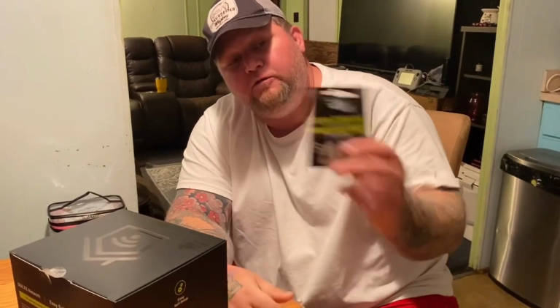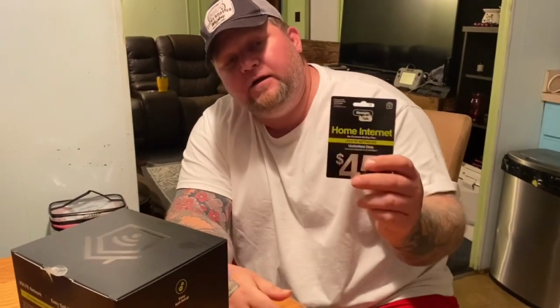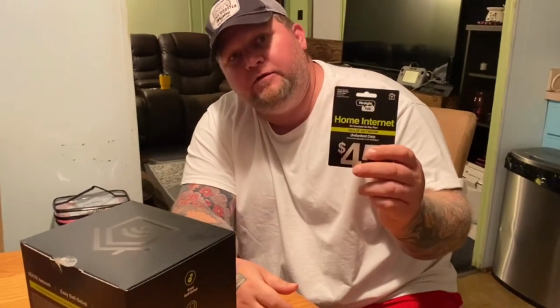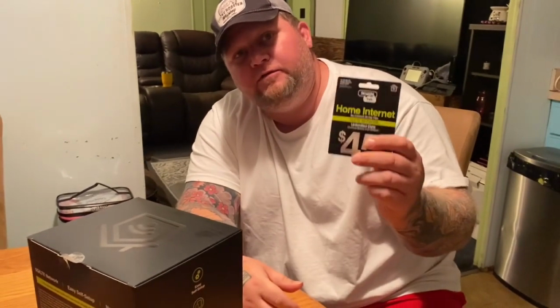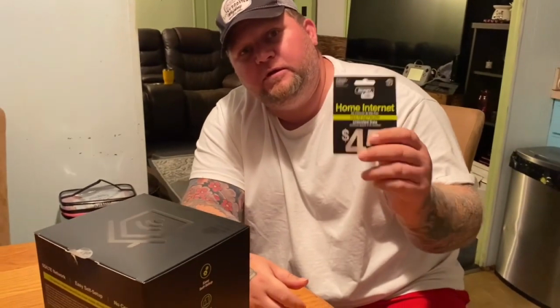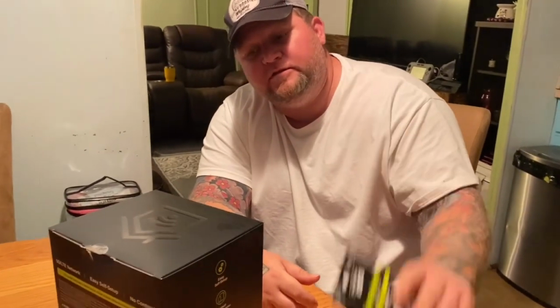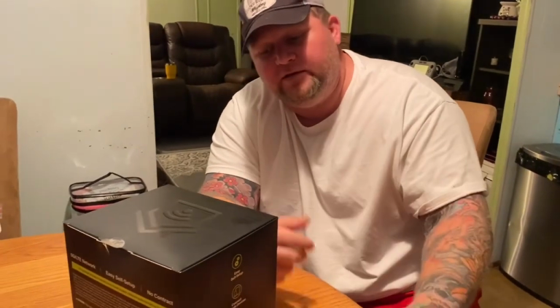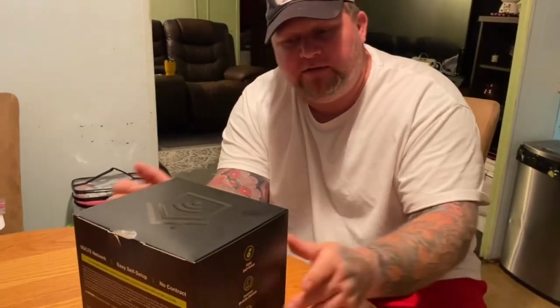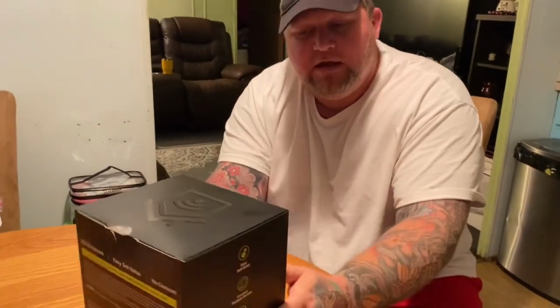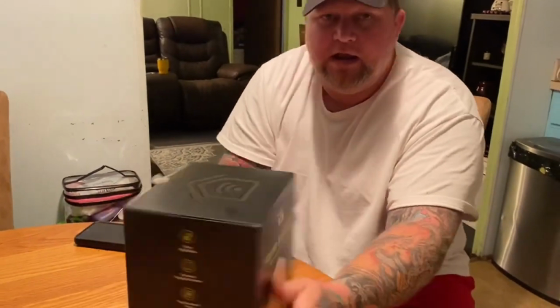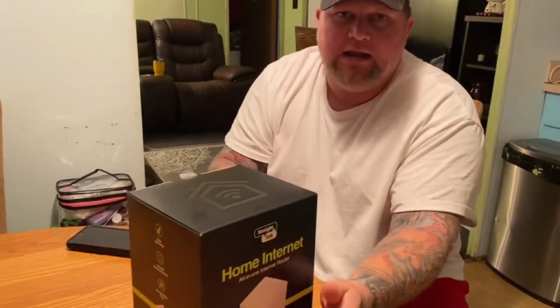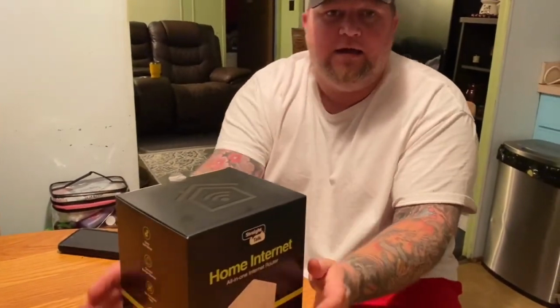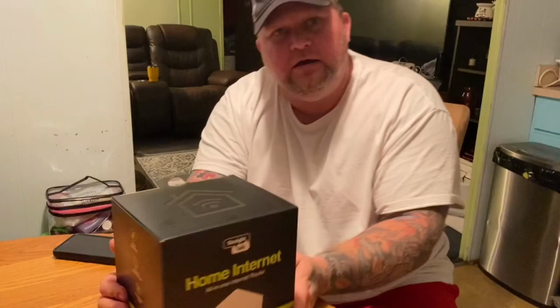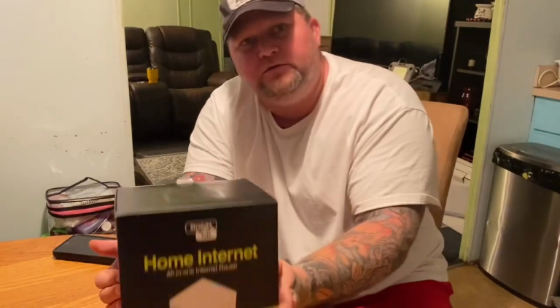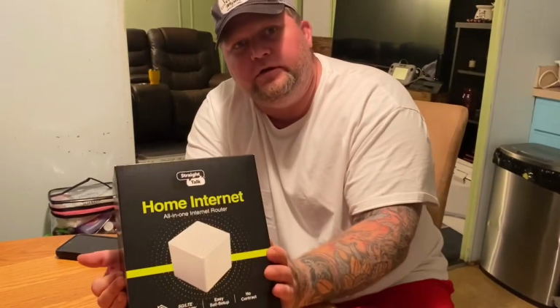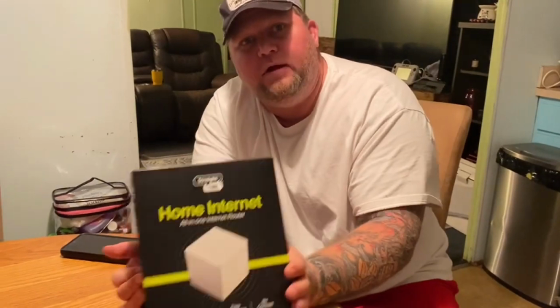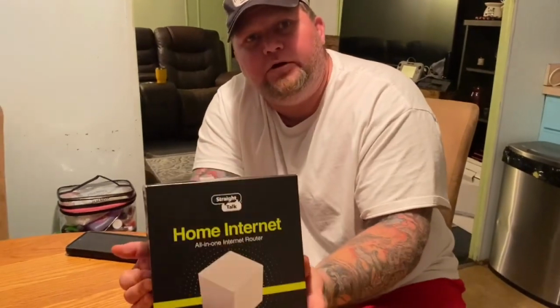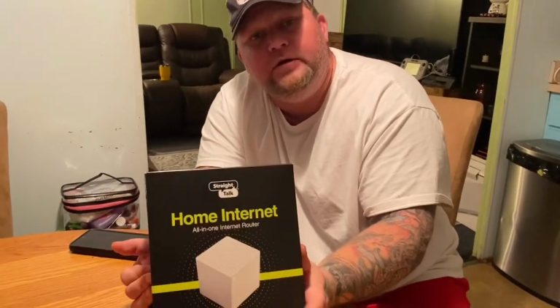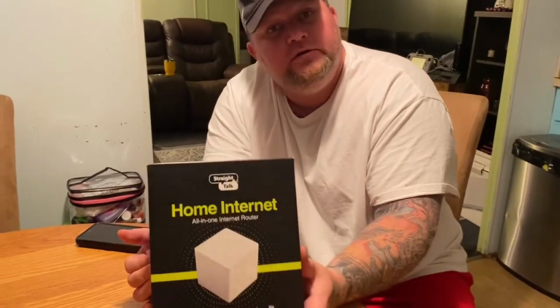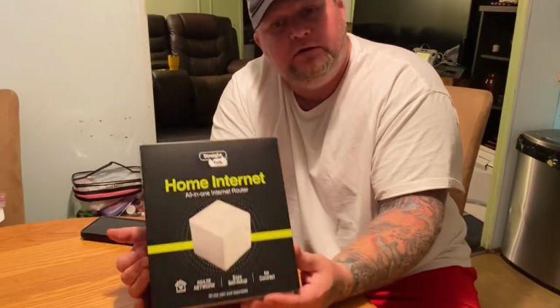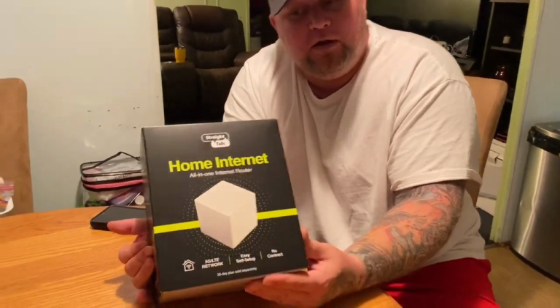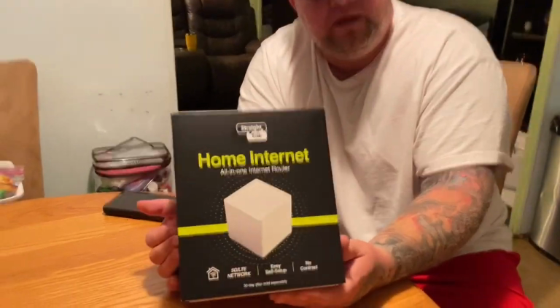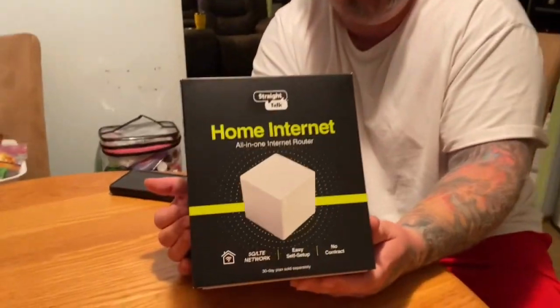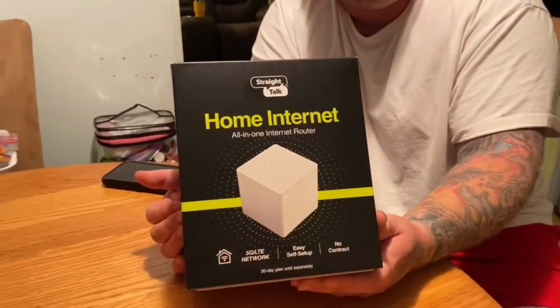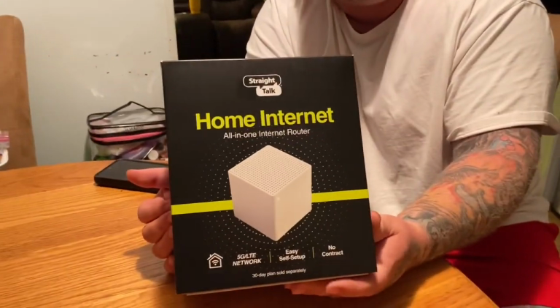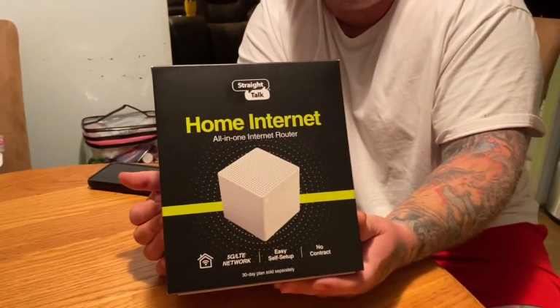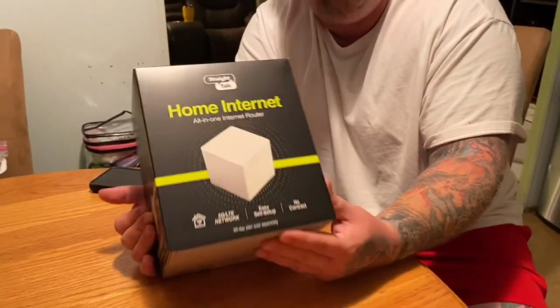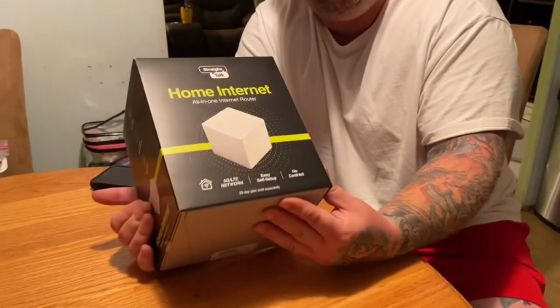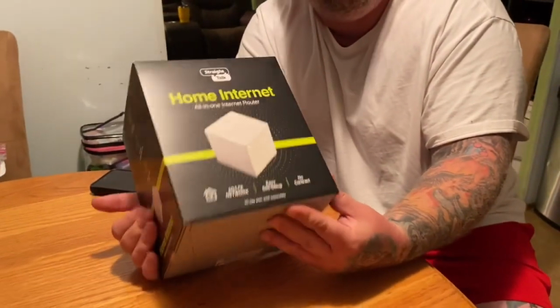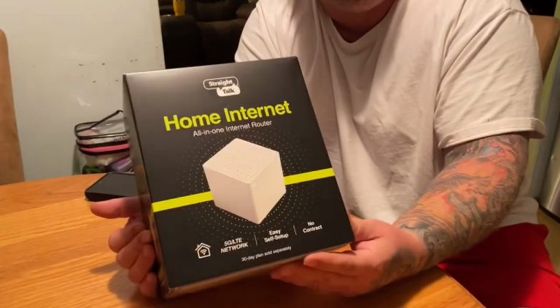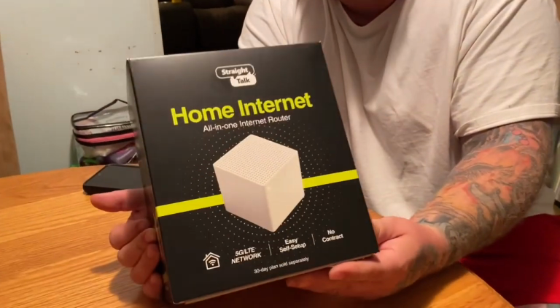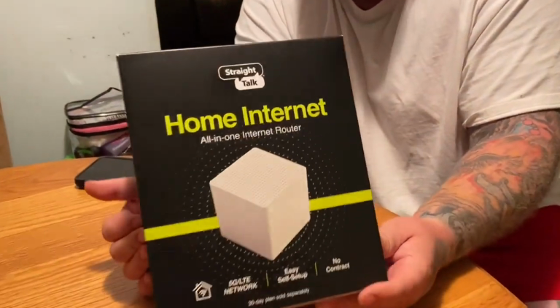$45 for the first month of service, $99 for the router. Straight Talk works around my area, so I'm going to test this and see if it works.